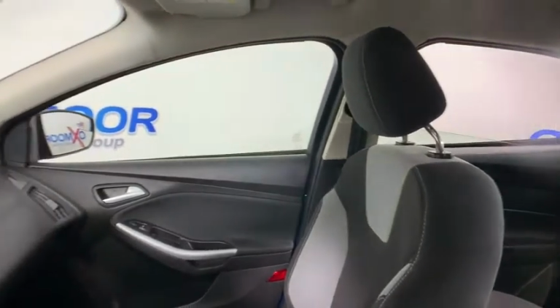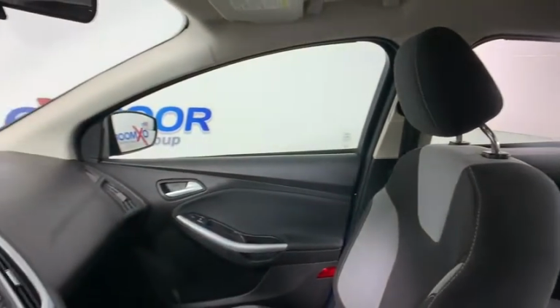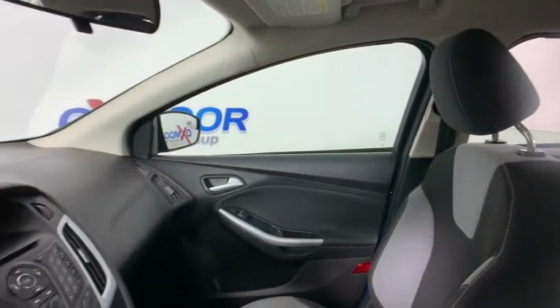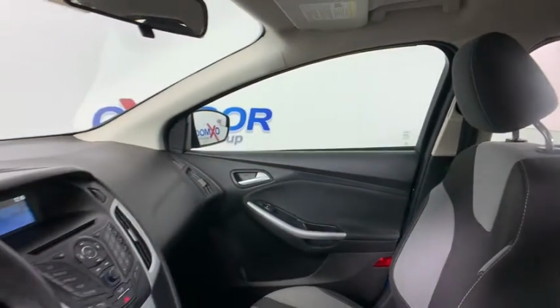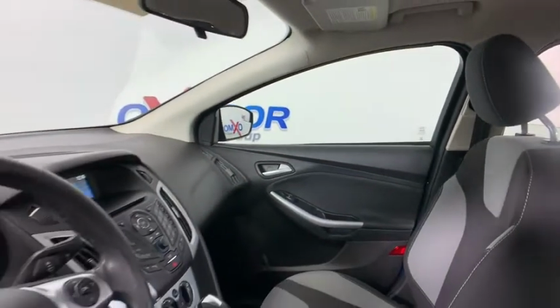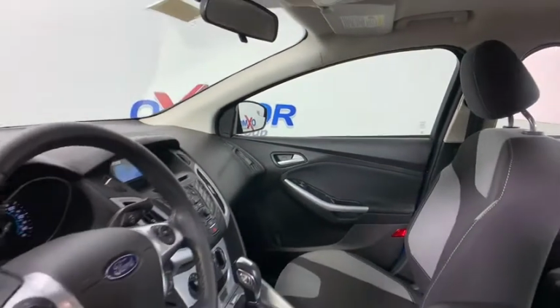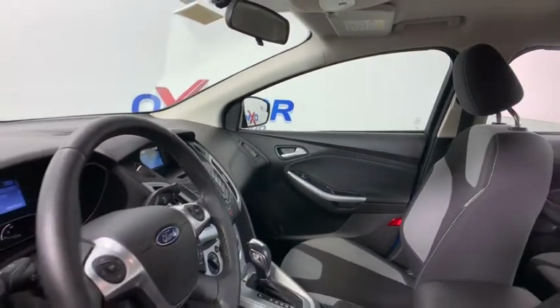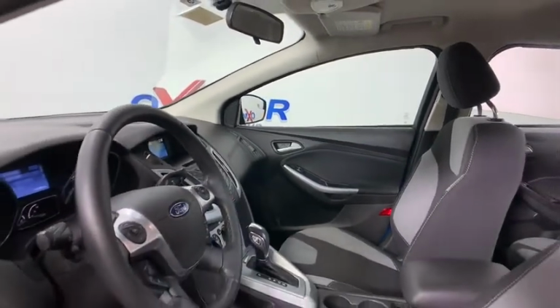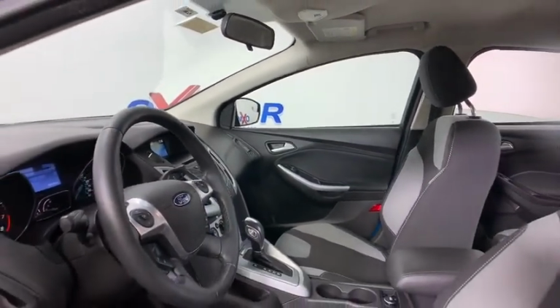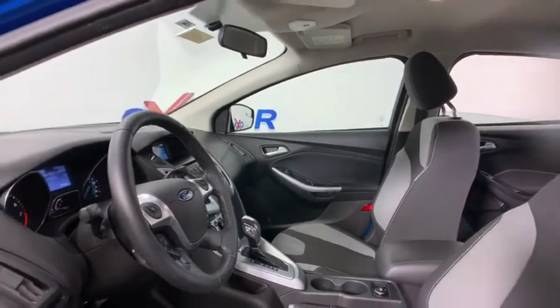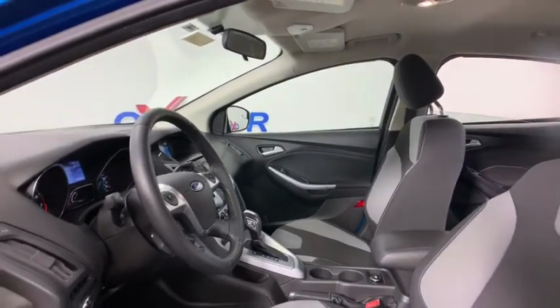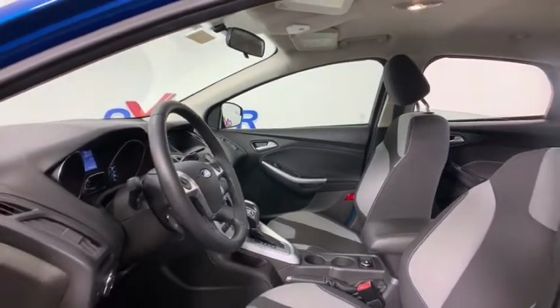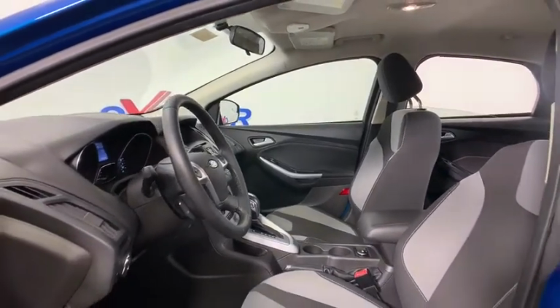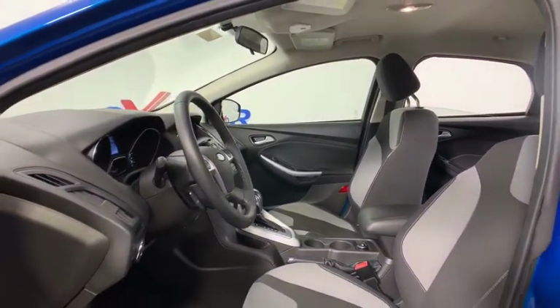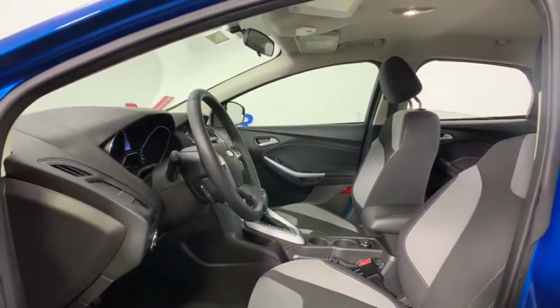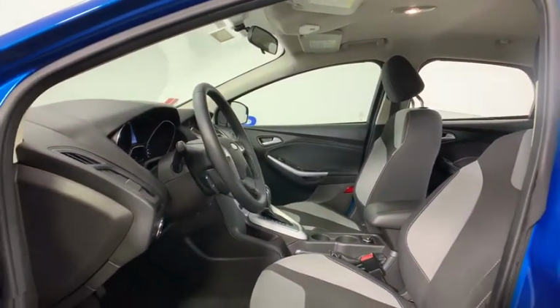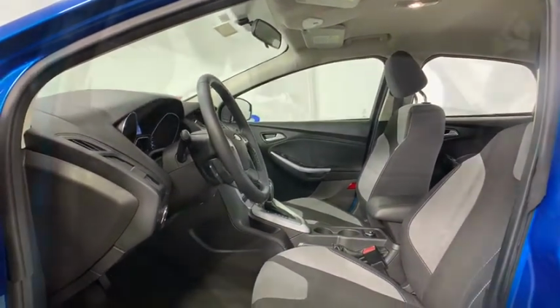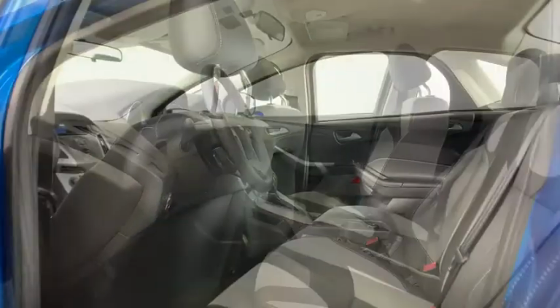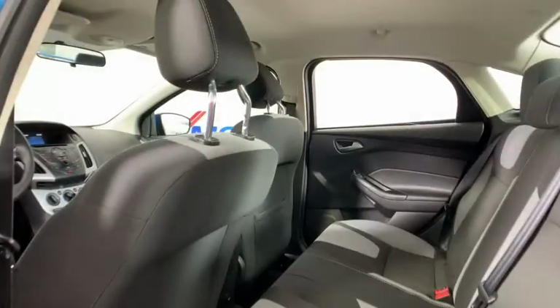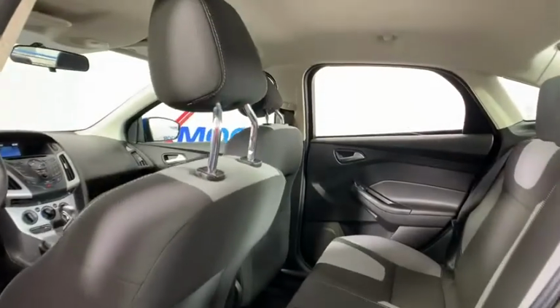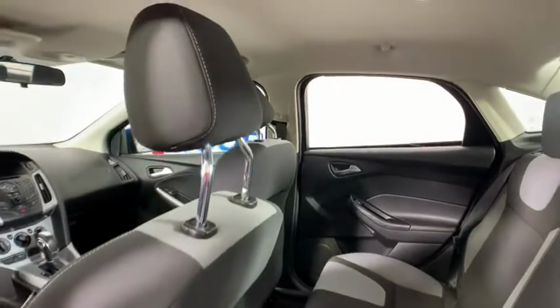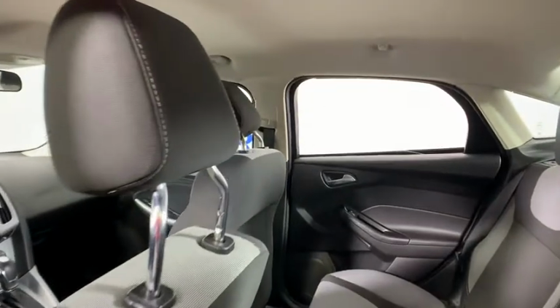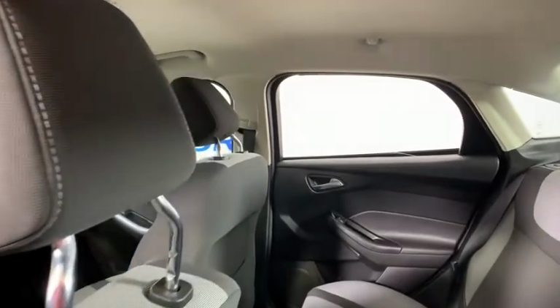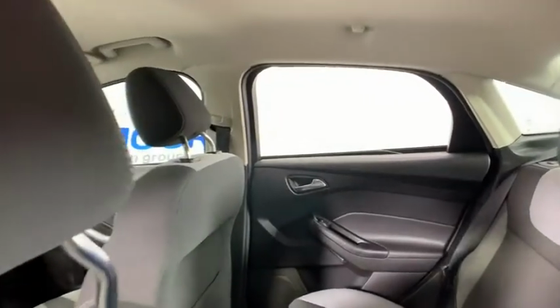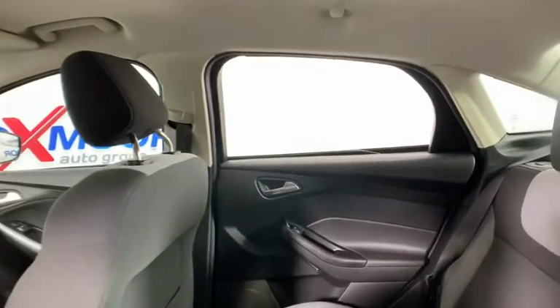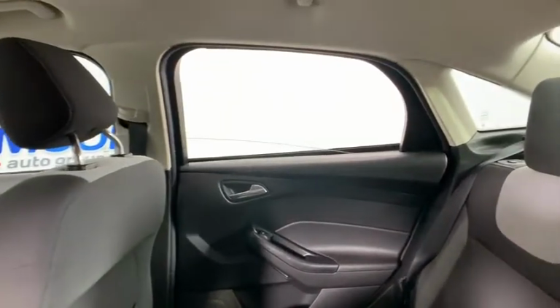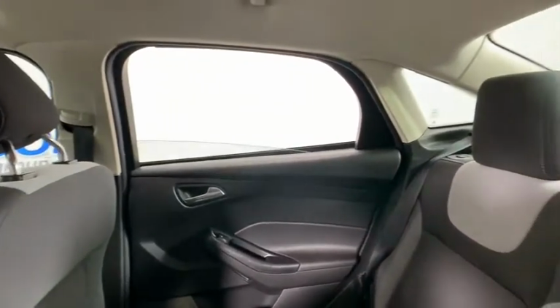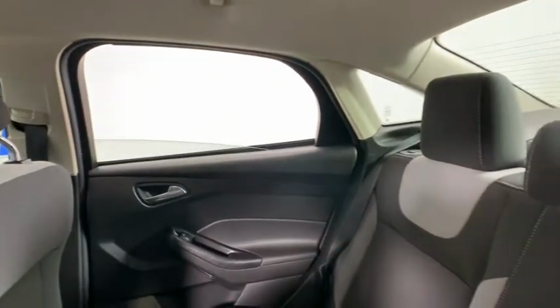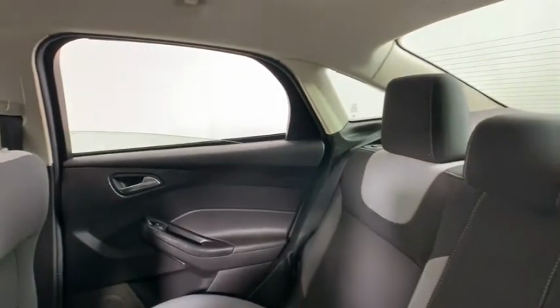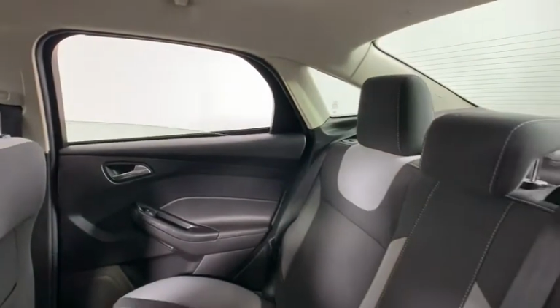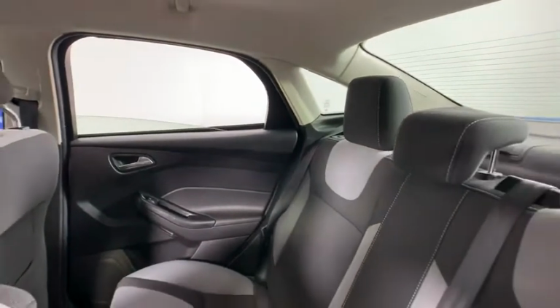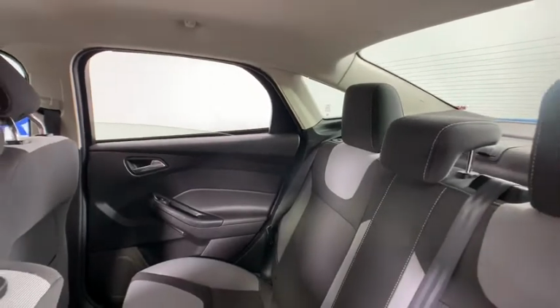Traction control, dual airbags, power steering, AM FM CD, MP3 radio, electronic stability control, power windows, CD player, fog lights, rear window defroster, compass, trip computer, brake assist, tachometer.